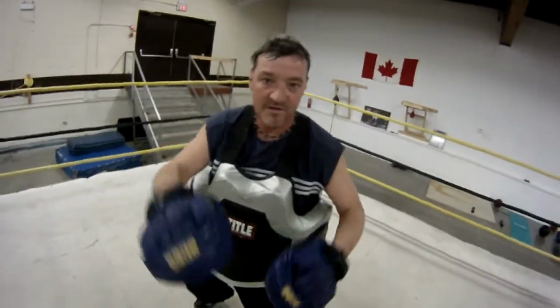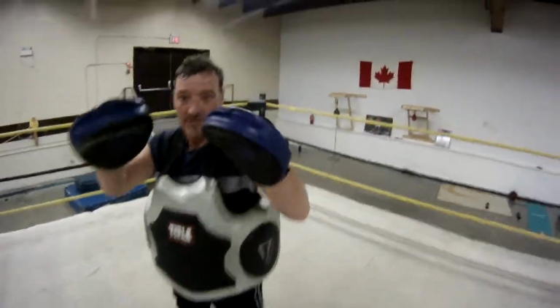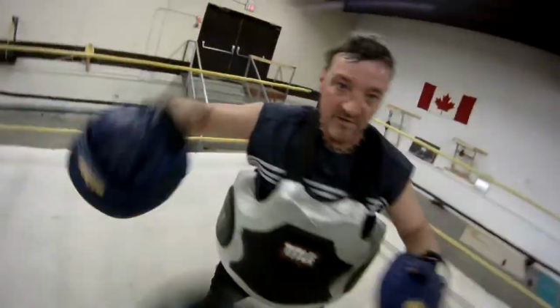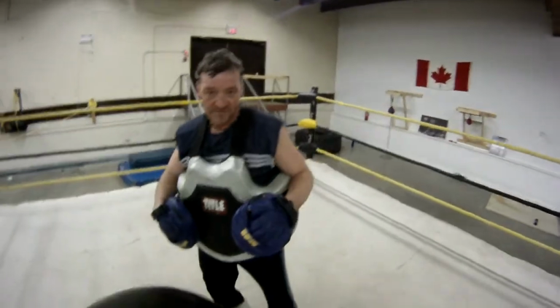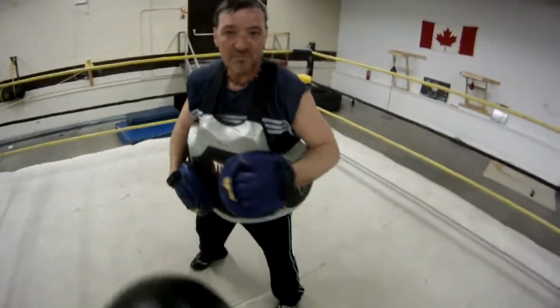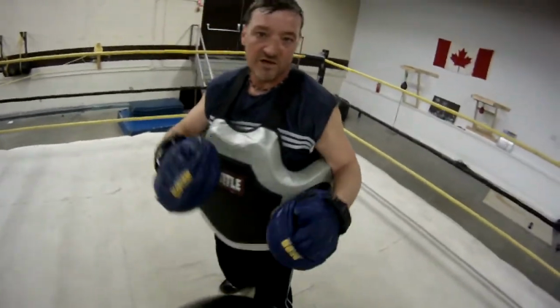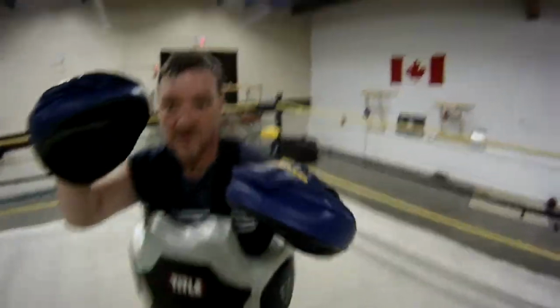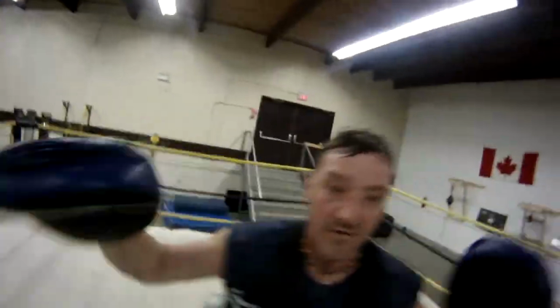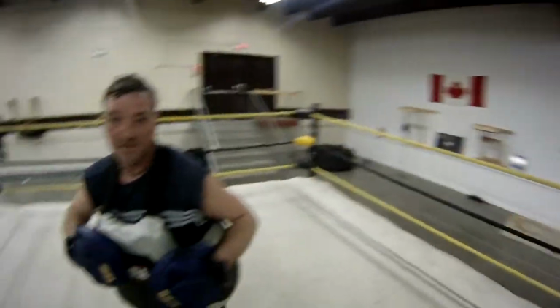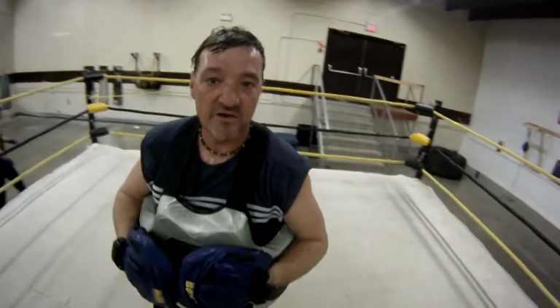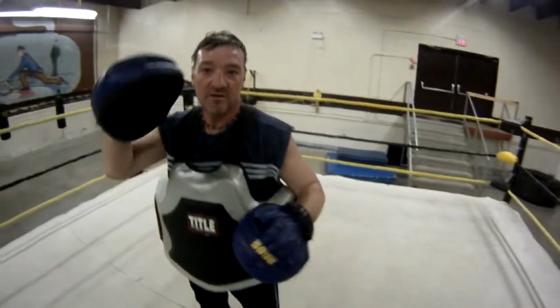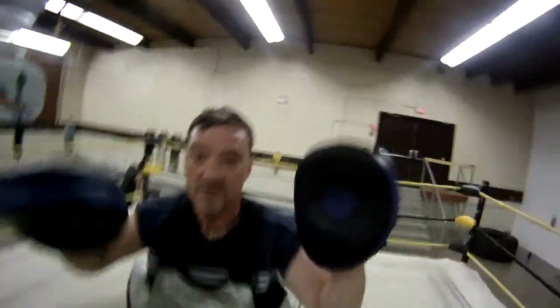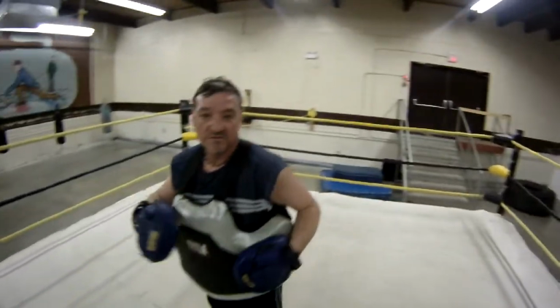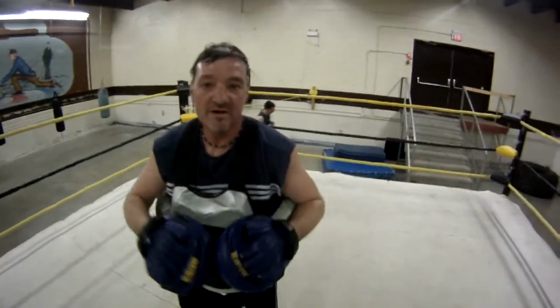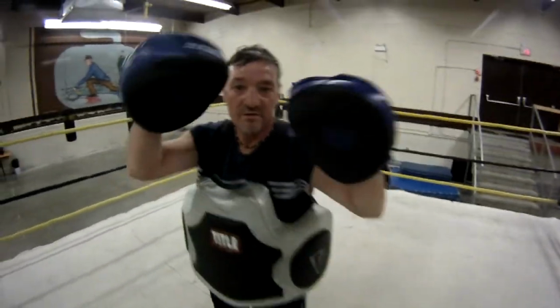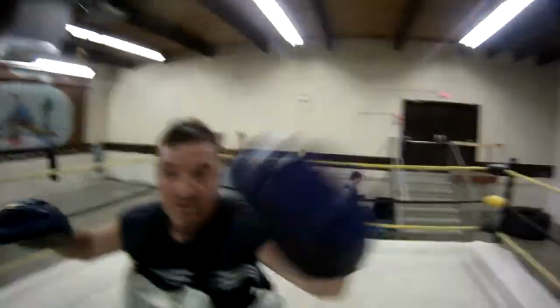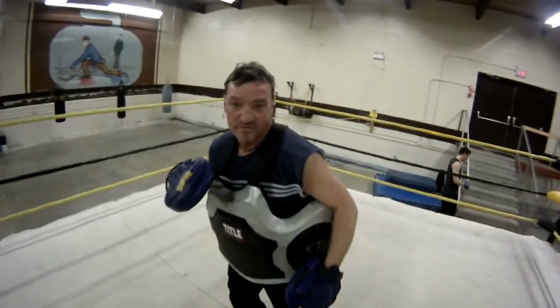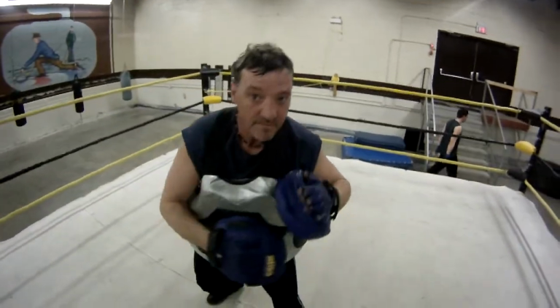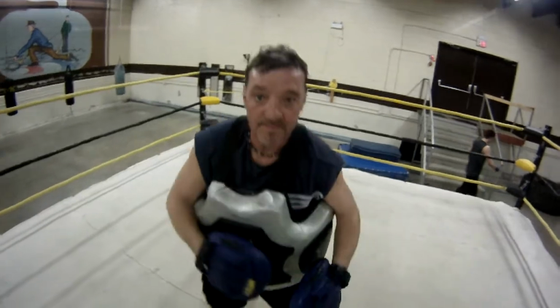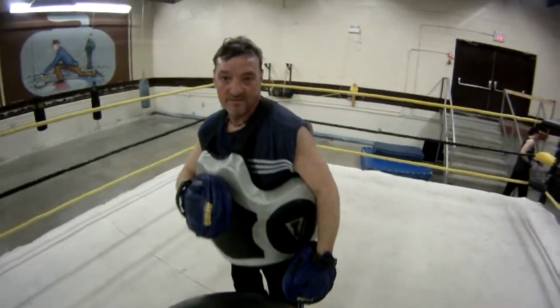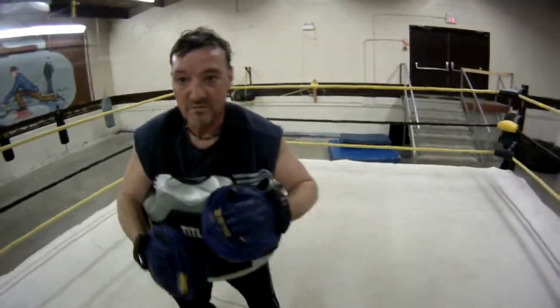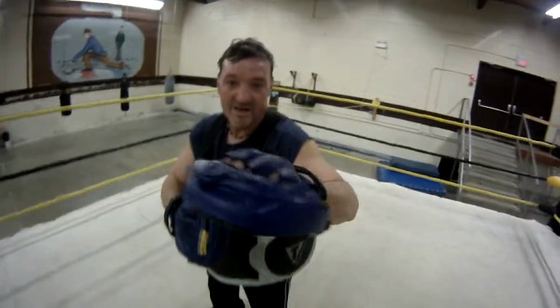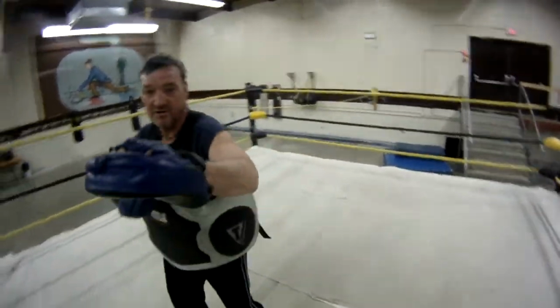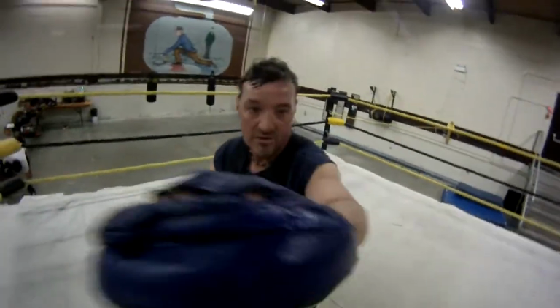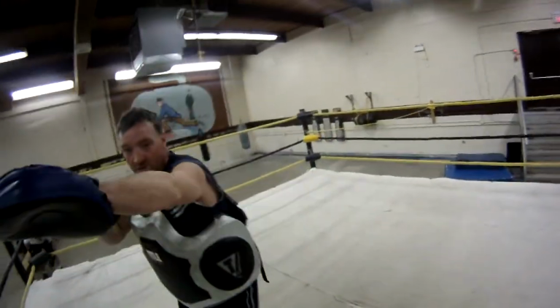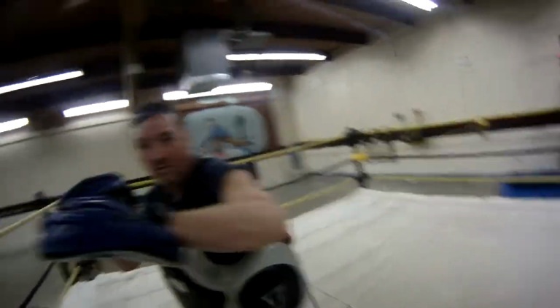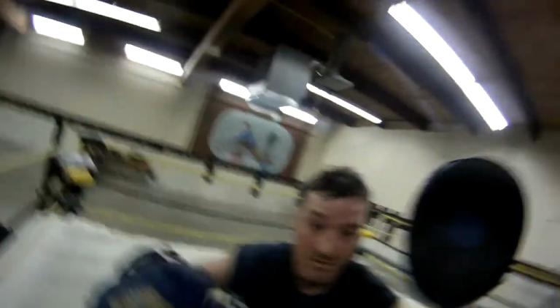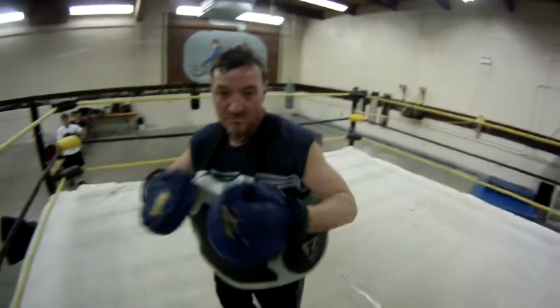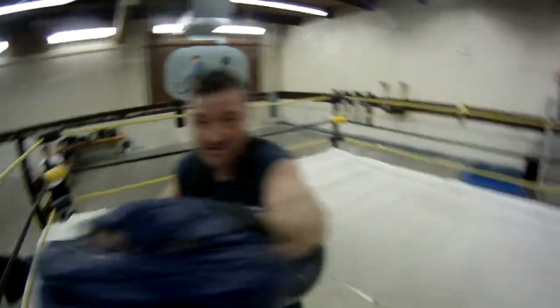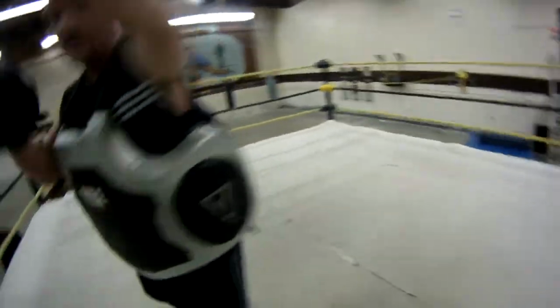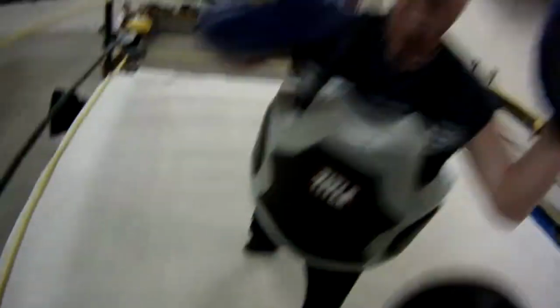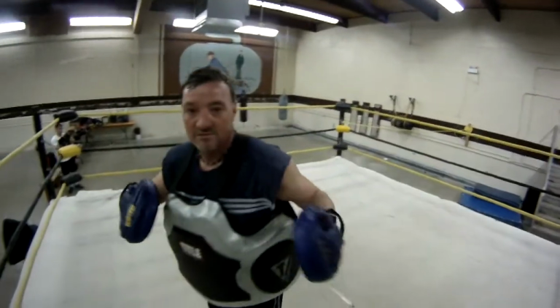Come on. That's it. Uppercut hook. Uppercut hook. Come on. Go. Move your head. Uppercut hook. Go. Move your head. Step over. Oh, shit.